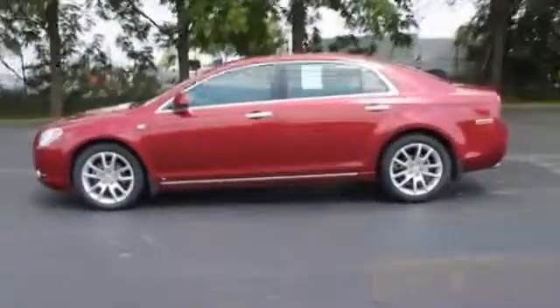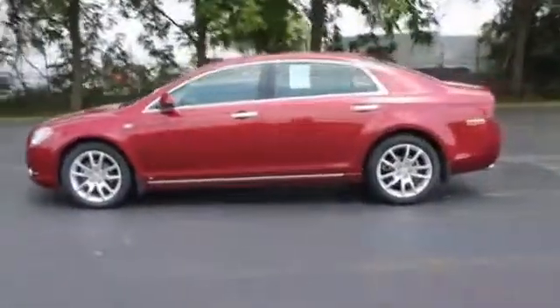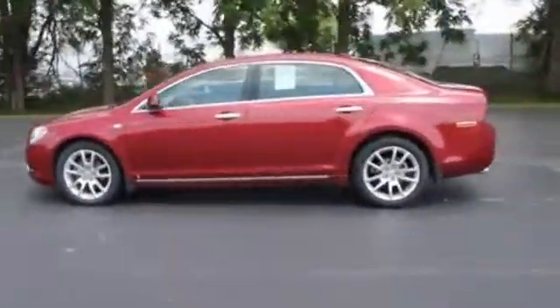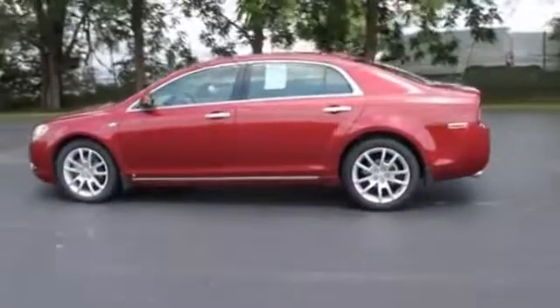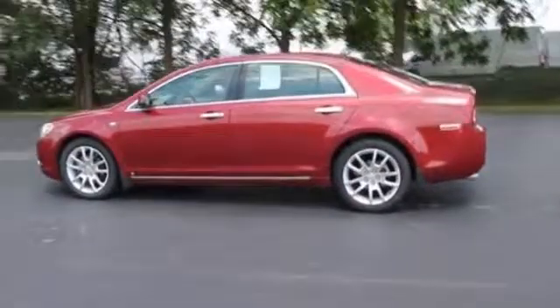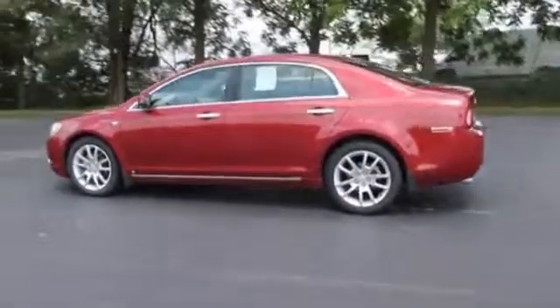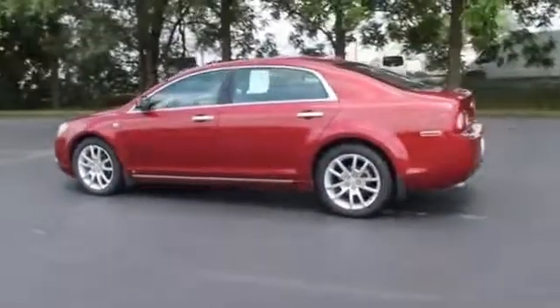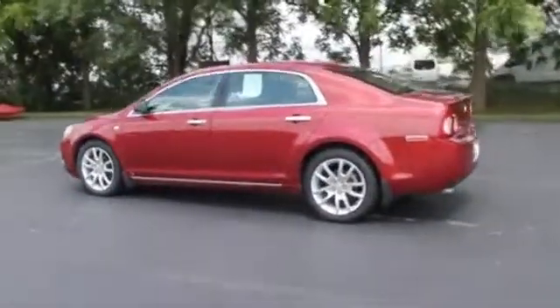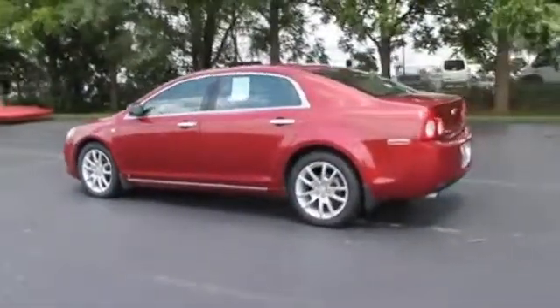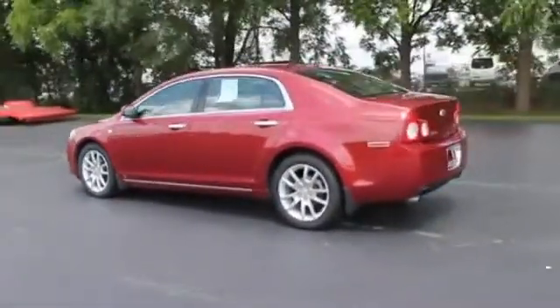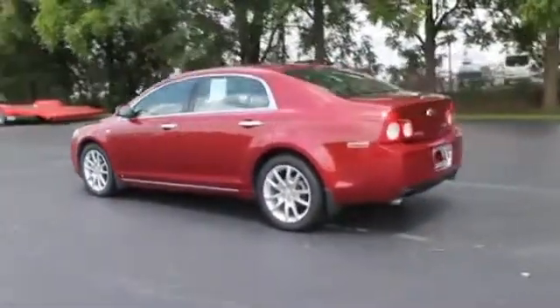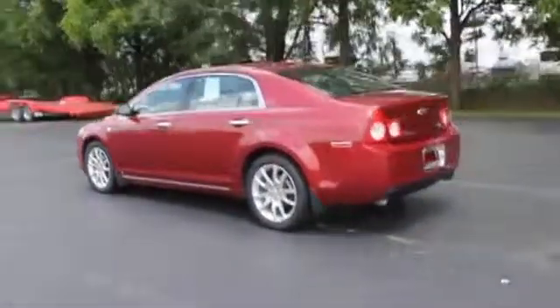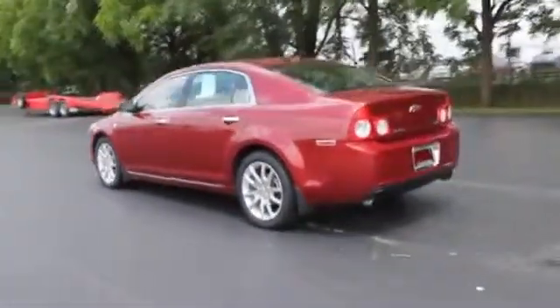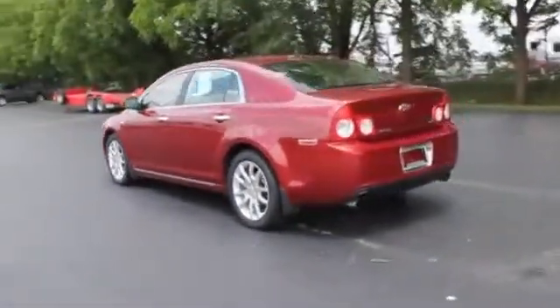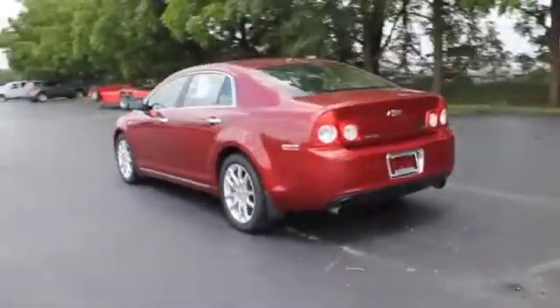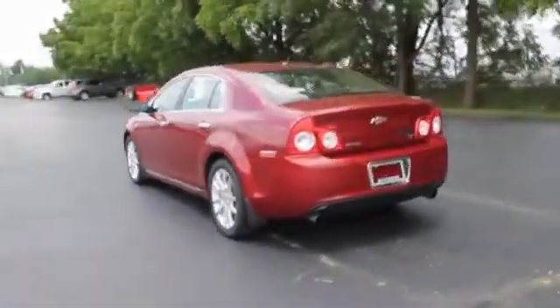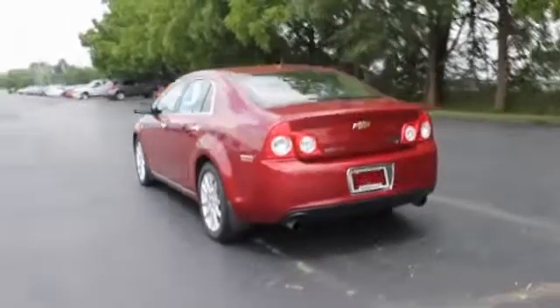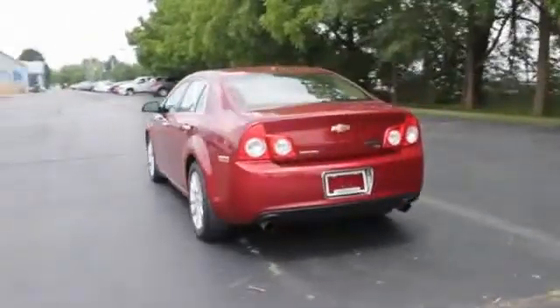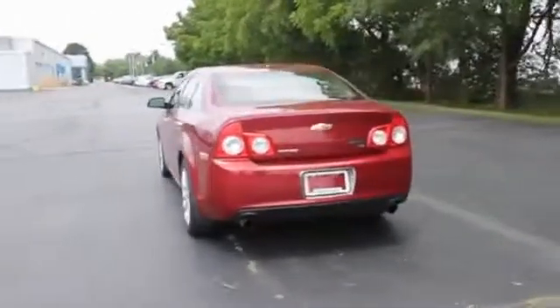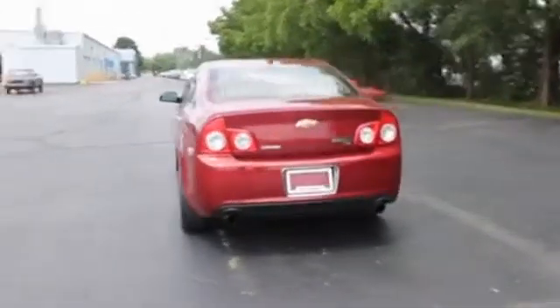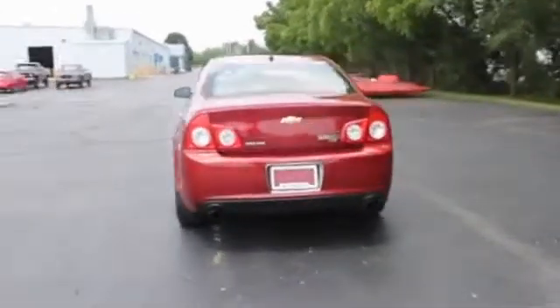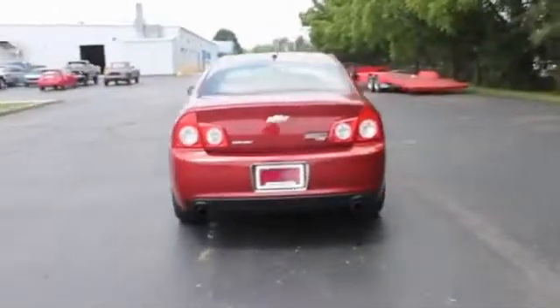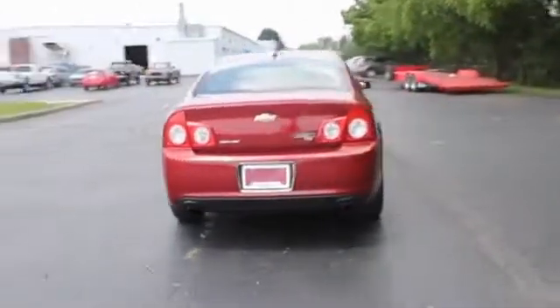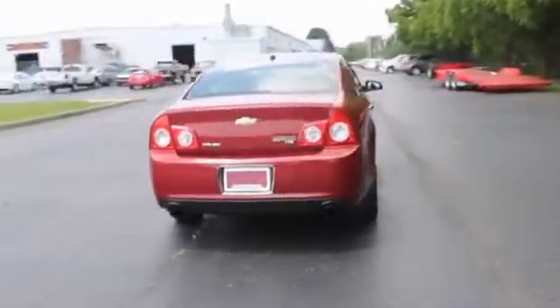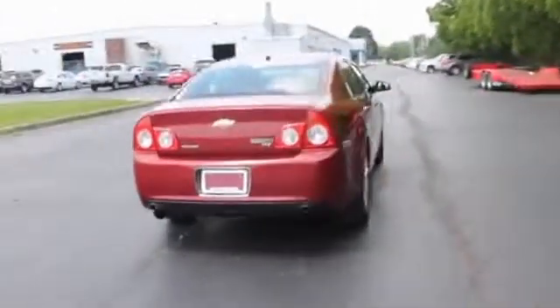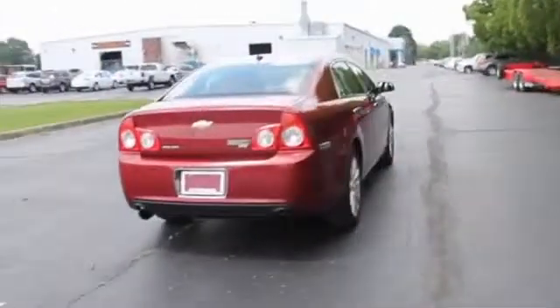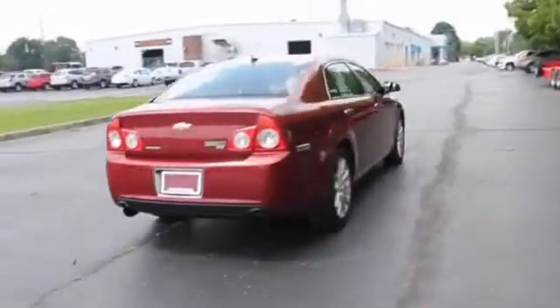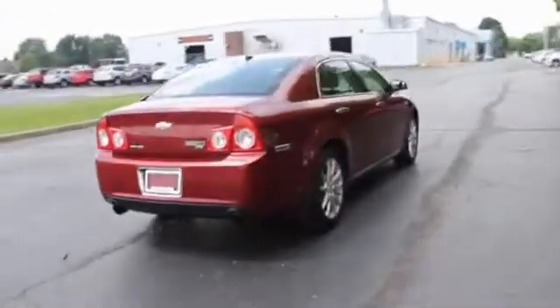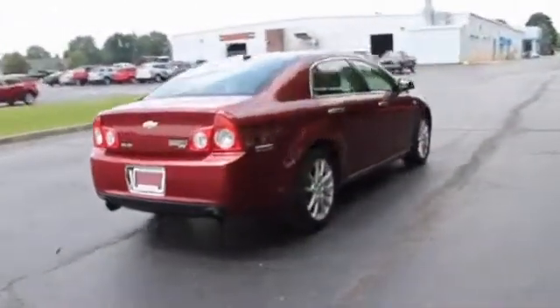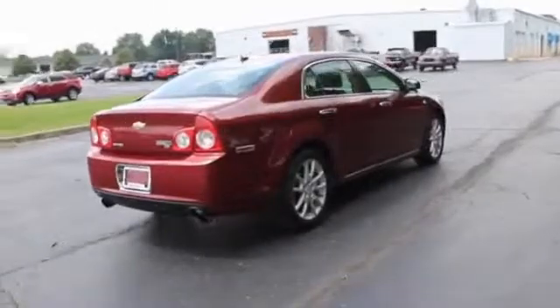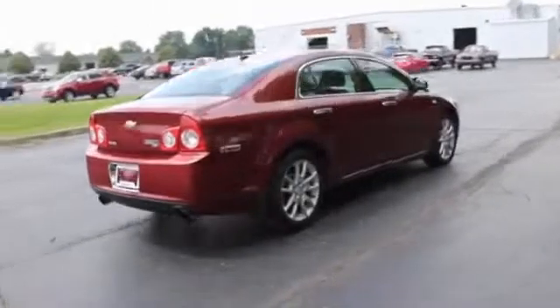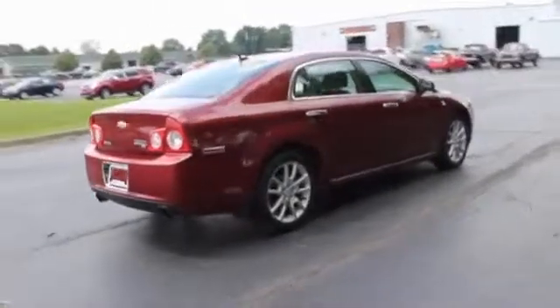The features include alloy rims, auto-dimming mirrors, power mirrors, traction control, stability control, daytime running lights, anti-lock brakes, a homelink system, and privacy glass.